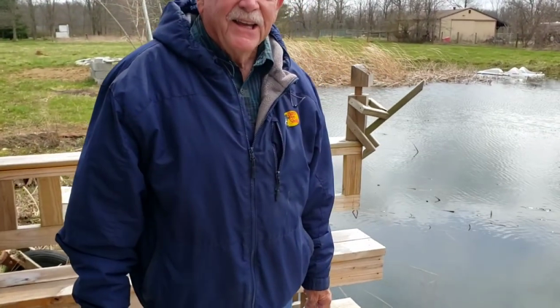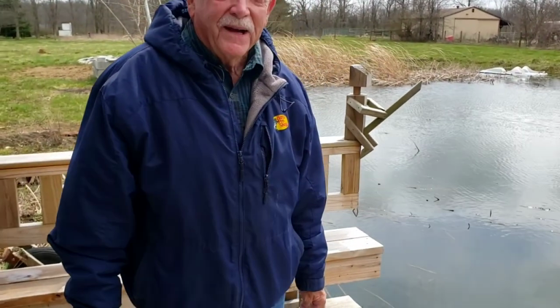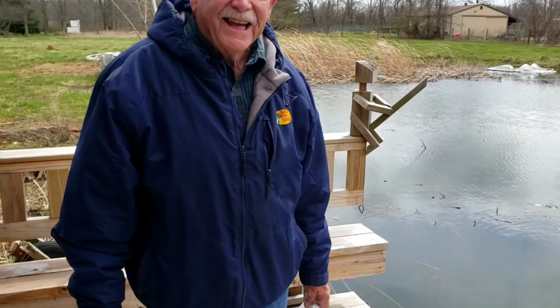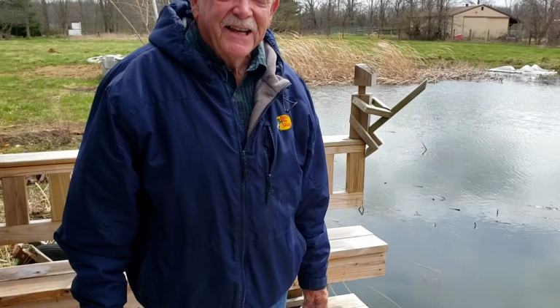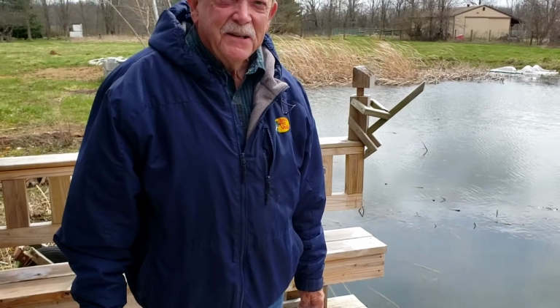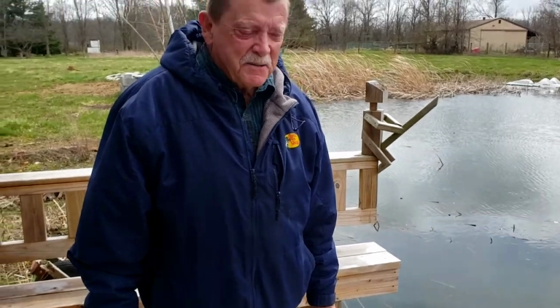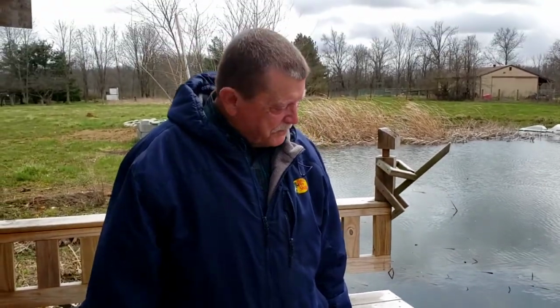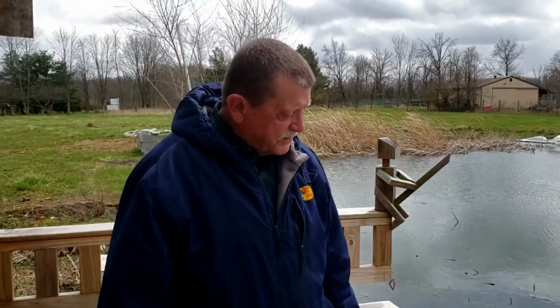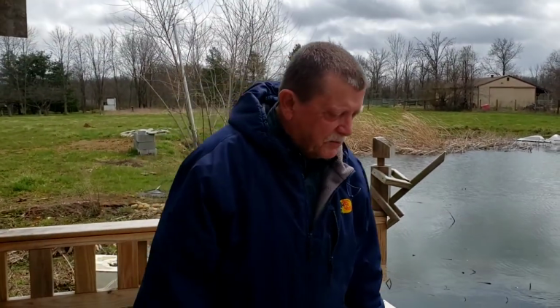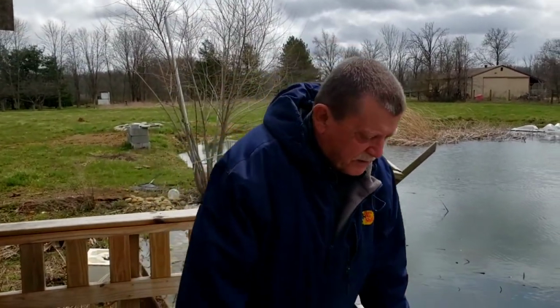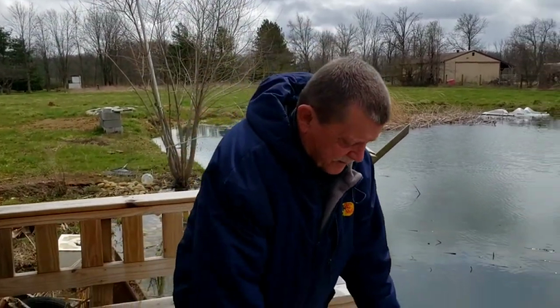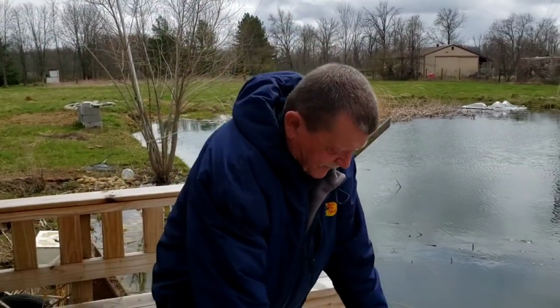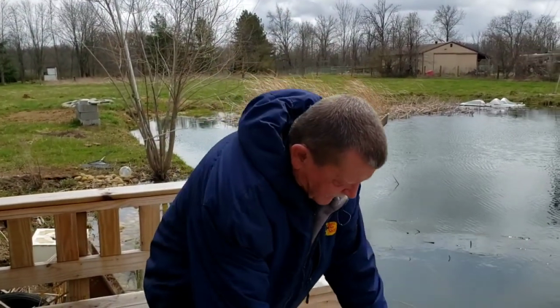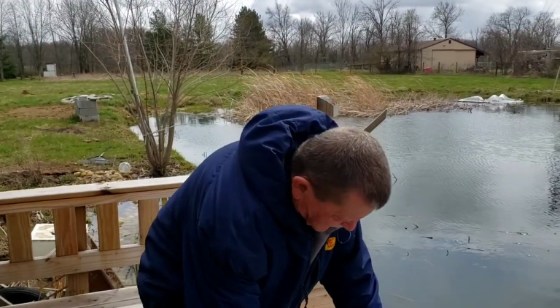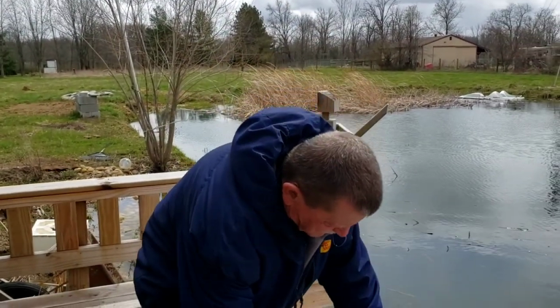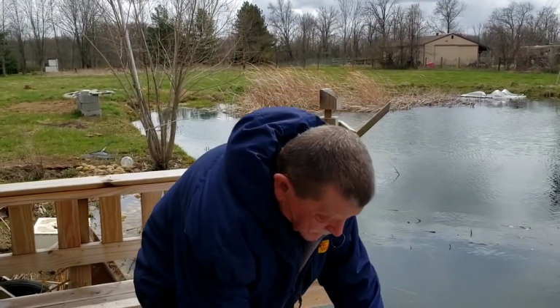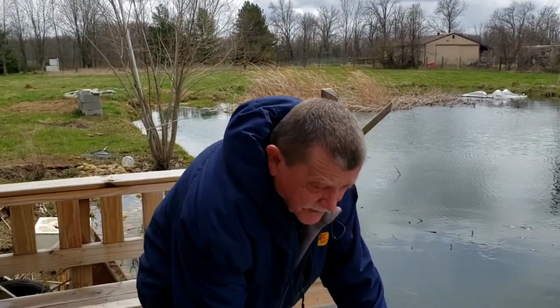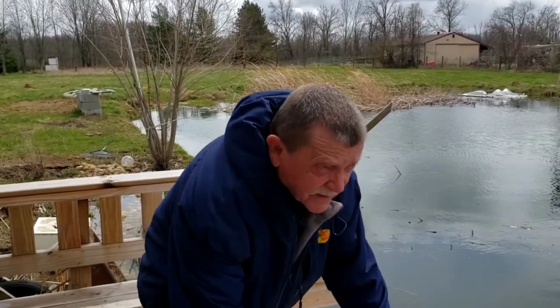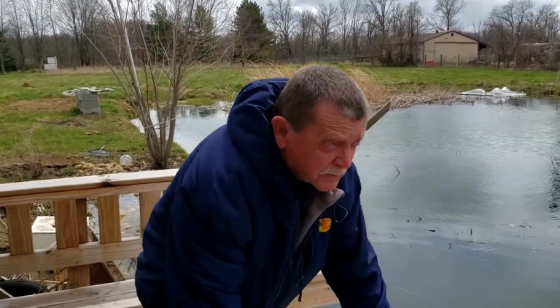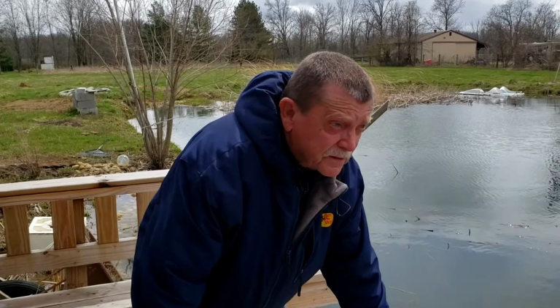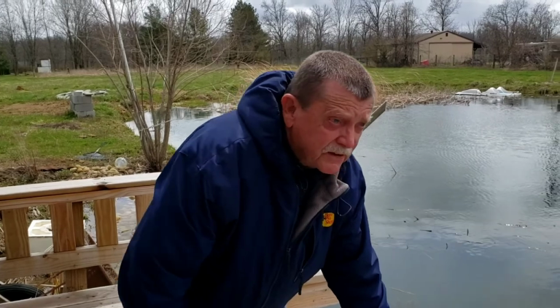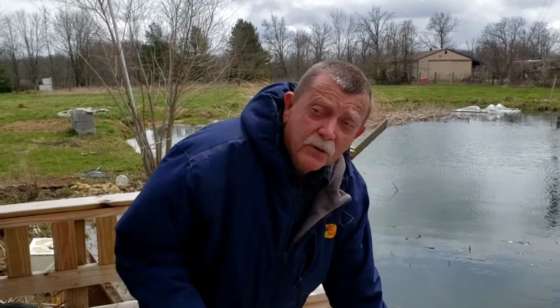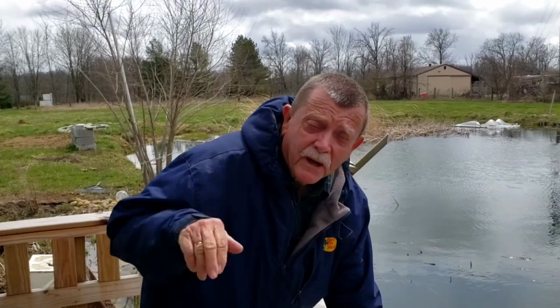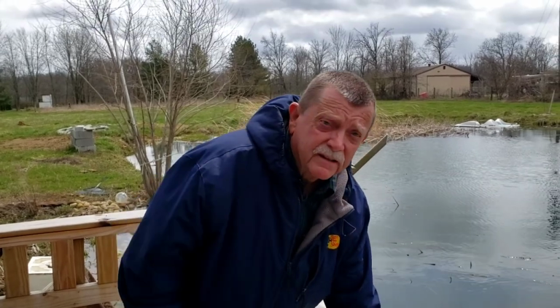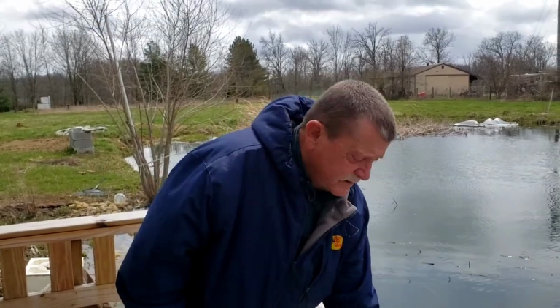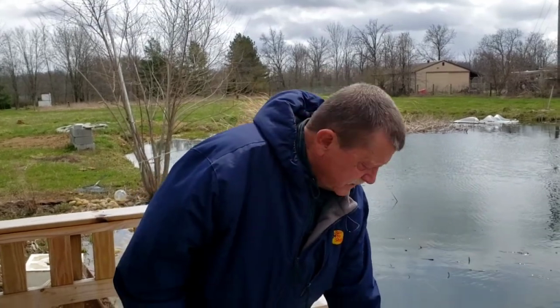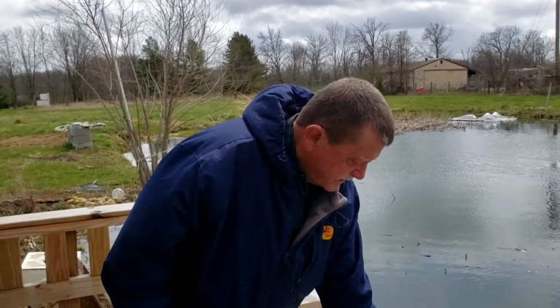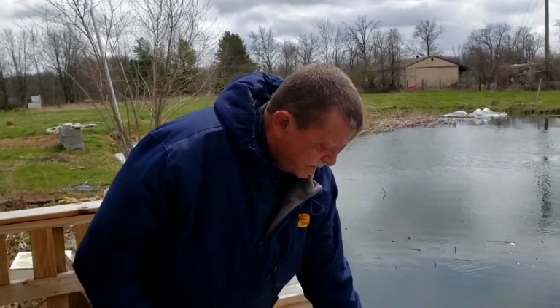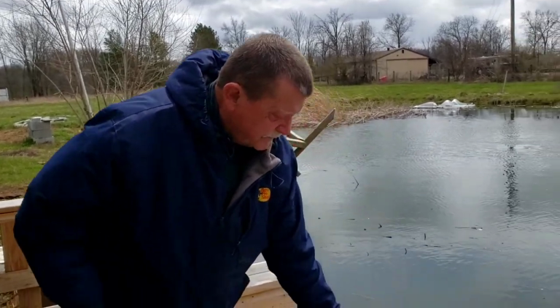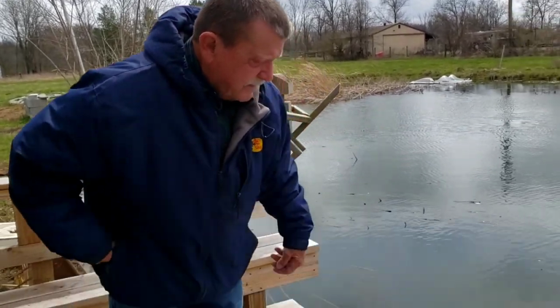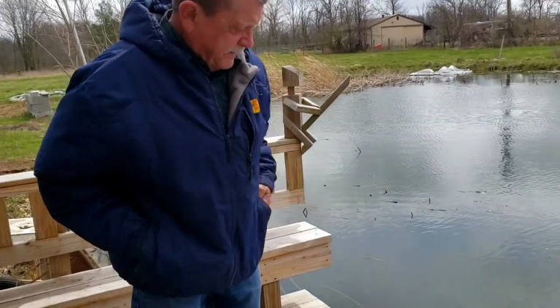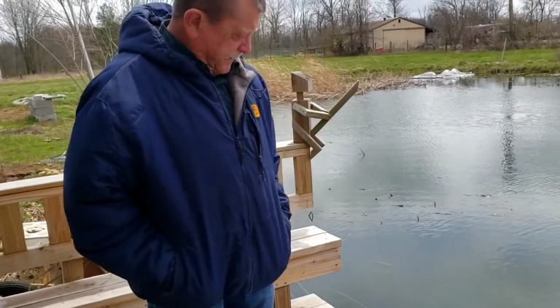We don't have to weigh anything like that? Nope, we just put them right in the water. Why is that? Because you don't have to acclimate them in this cooler weather. Okay, because of the cool weather. Okay, well let's do this.